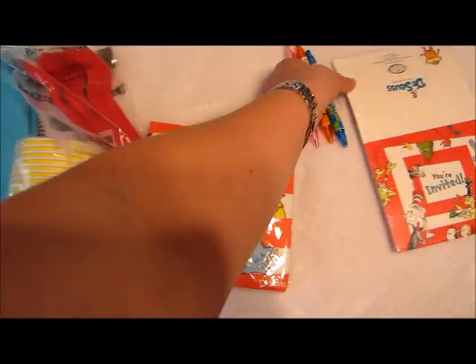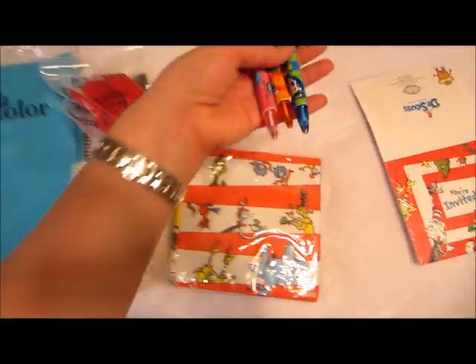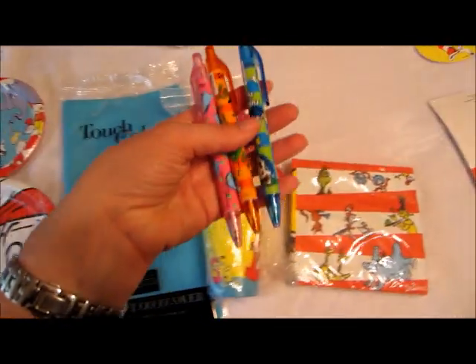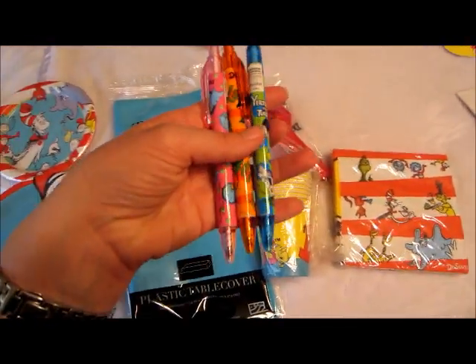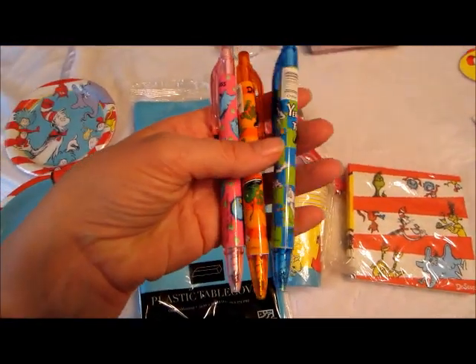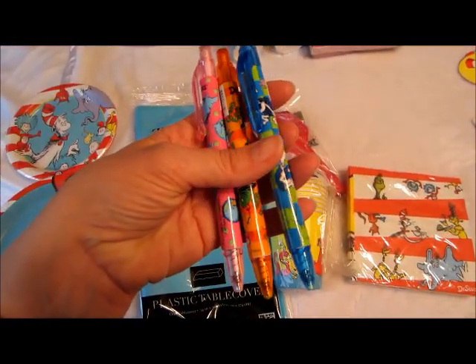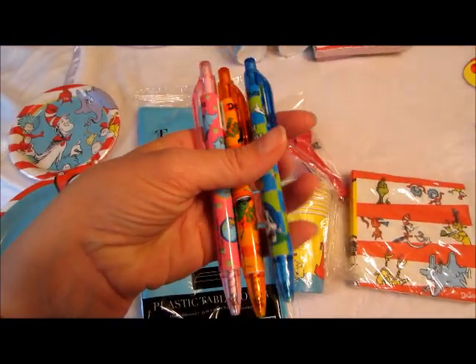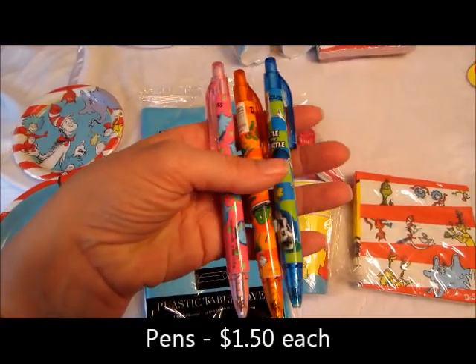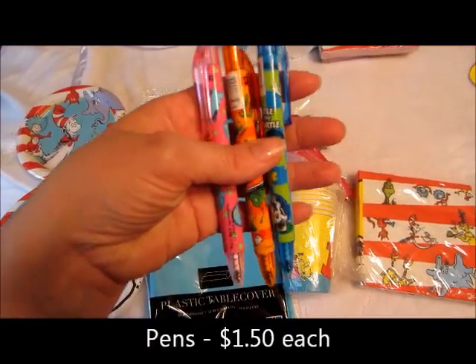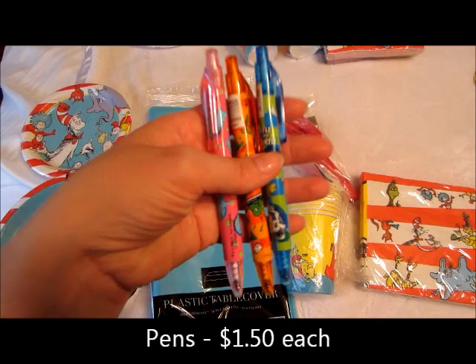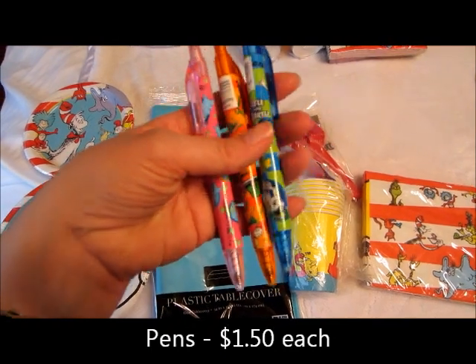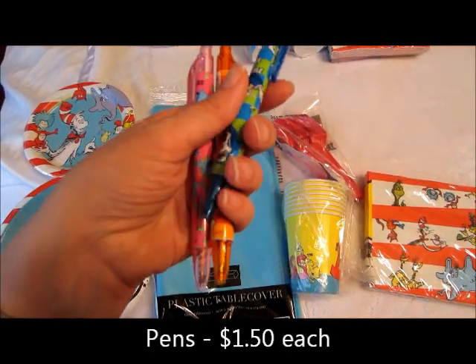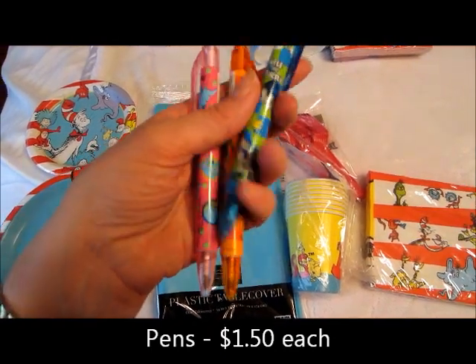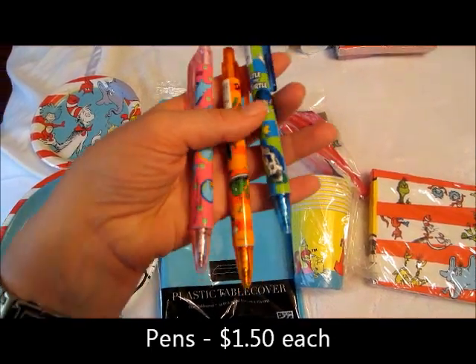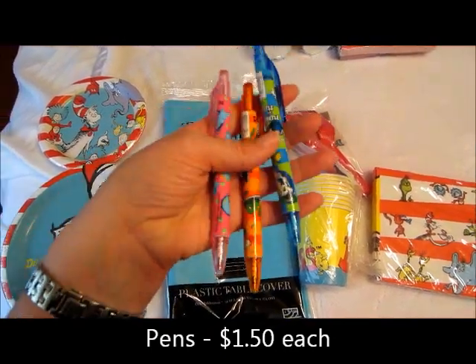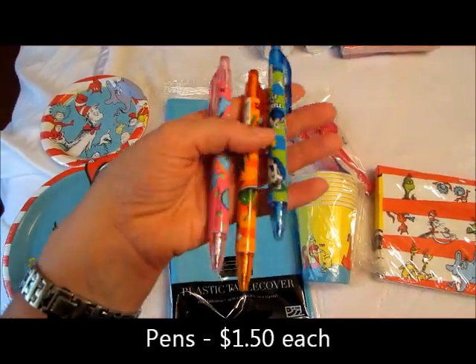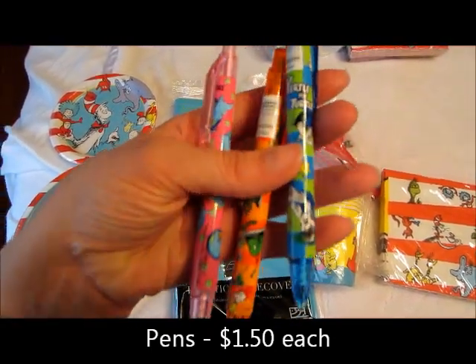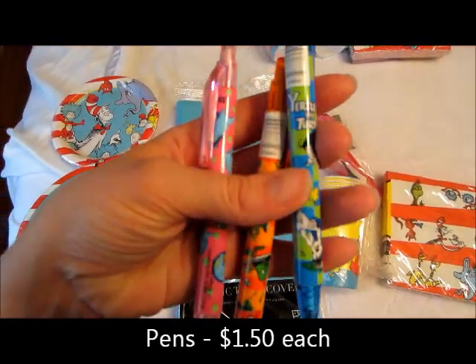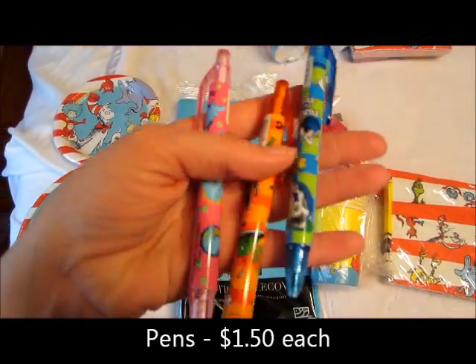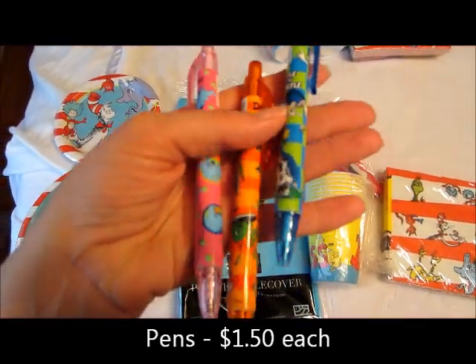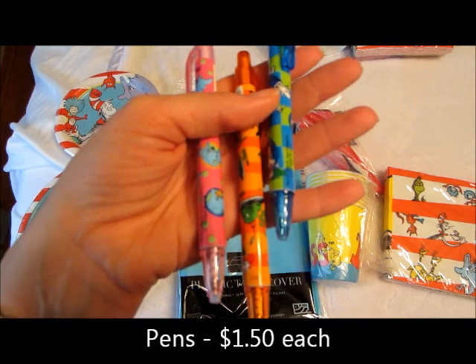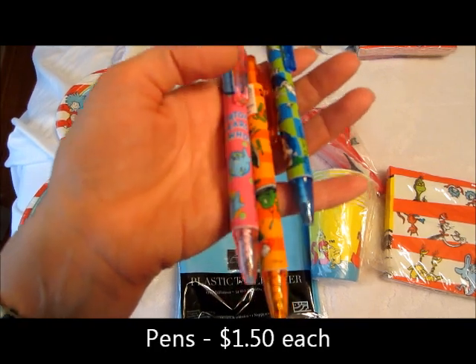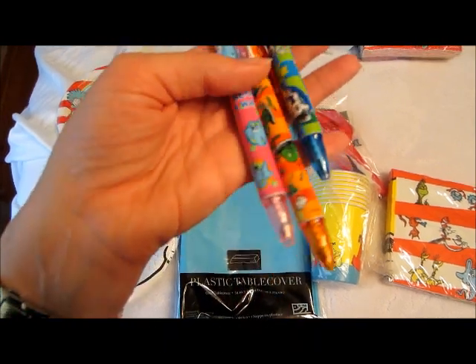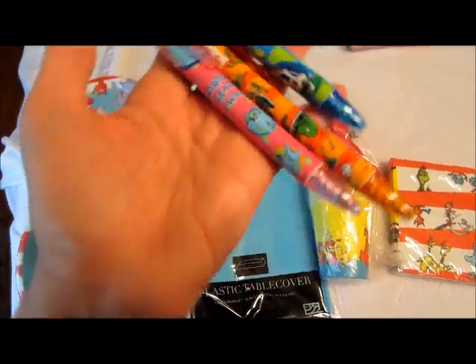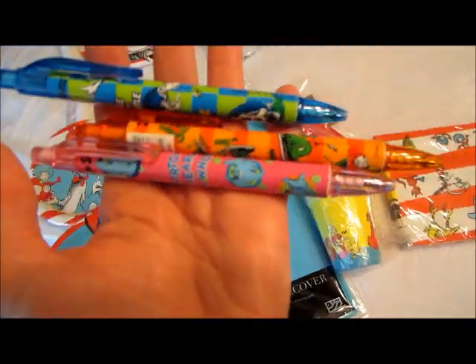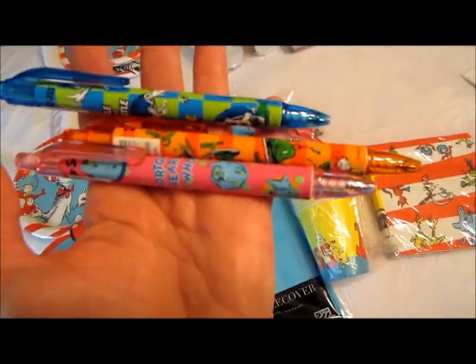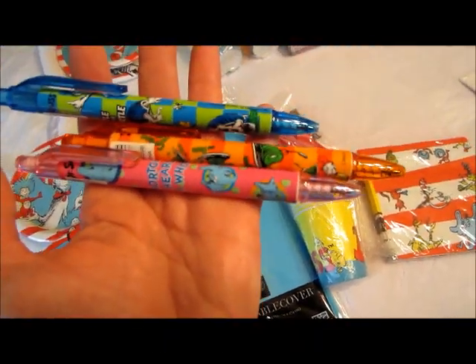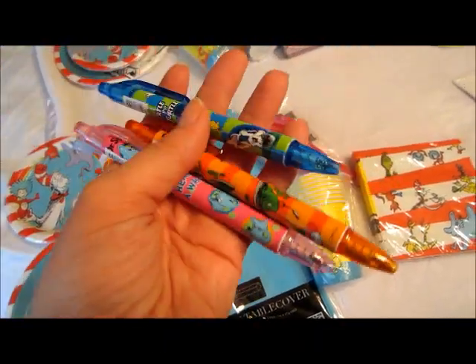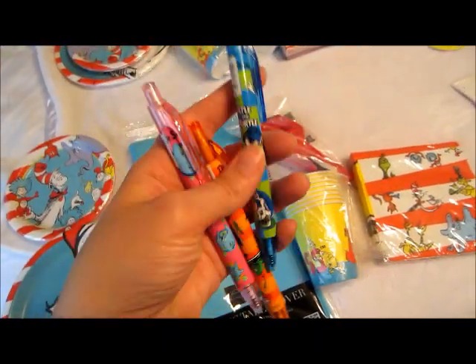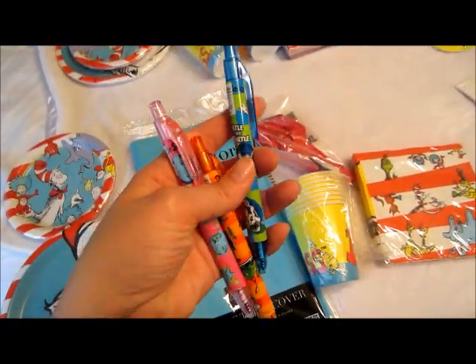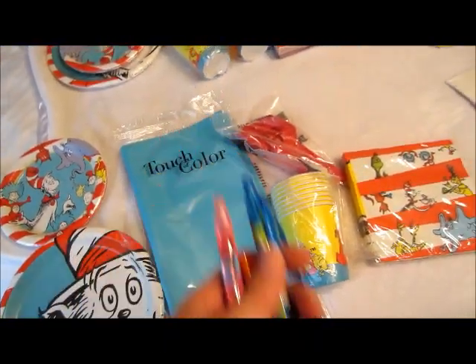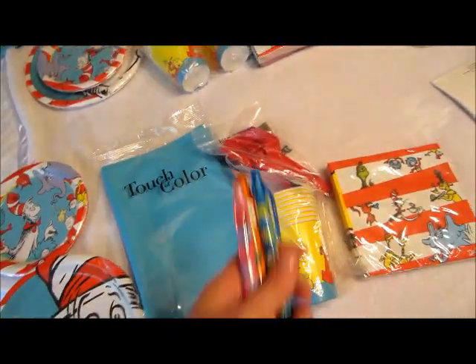I also got these — I misread this. I thought there were like a pack of six for $1.50, but apparently they're $1.50 each. But they have Yertle the Turtle, Horton, there's different ones. So that's kind of neat for the little treat bags. I might get some more of those.